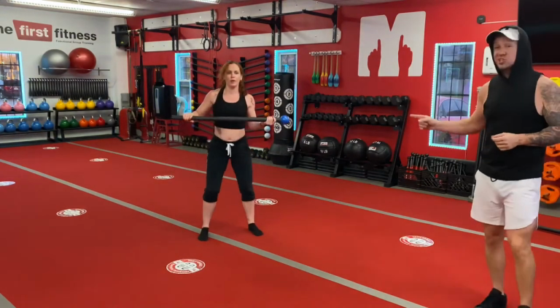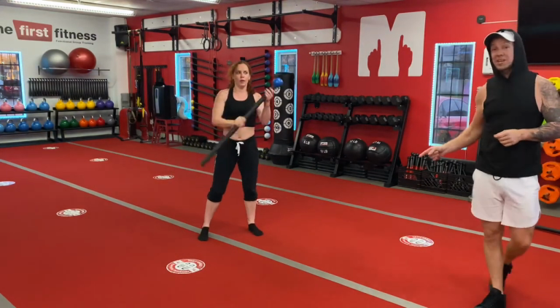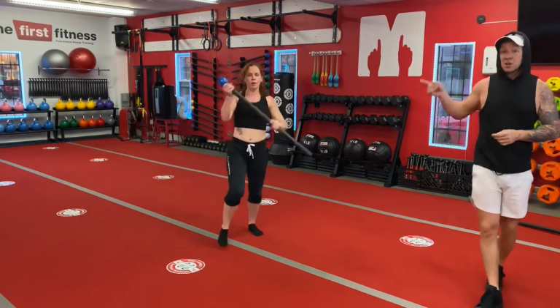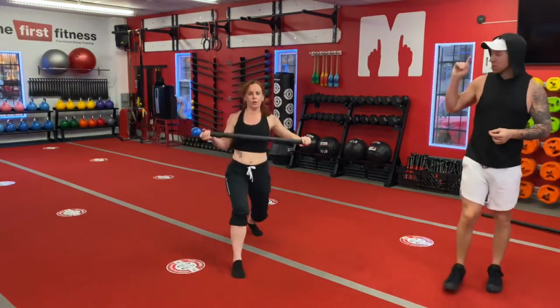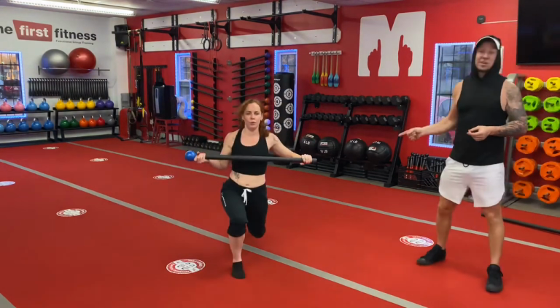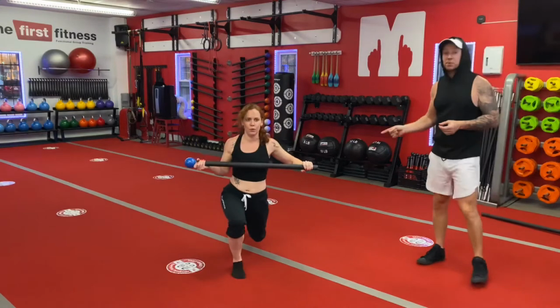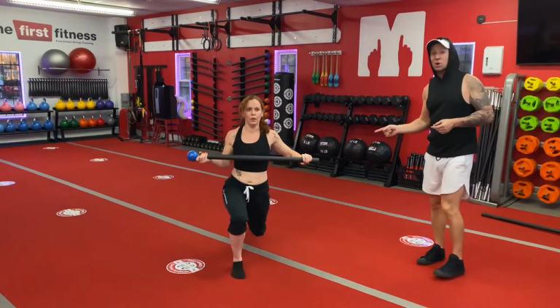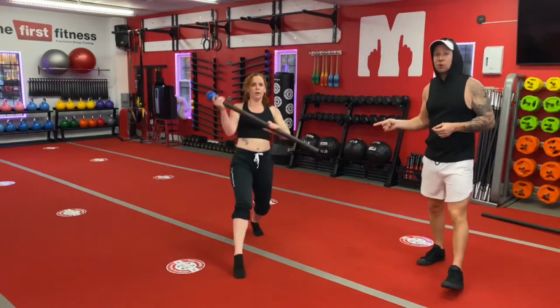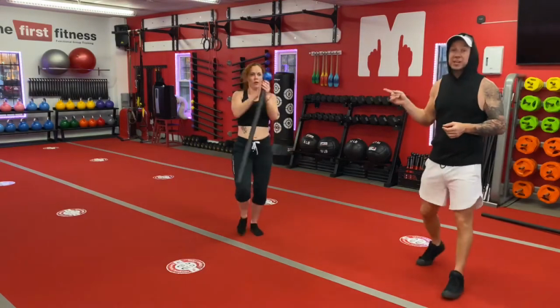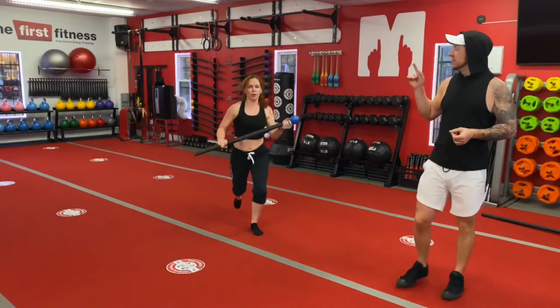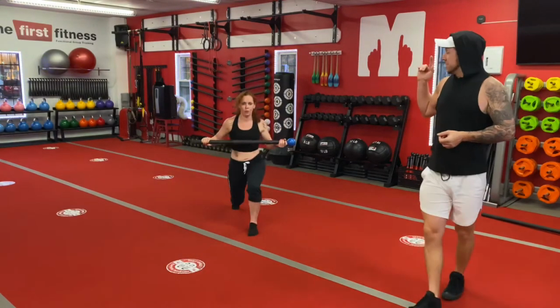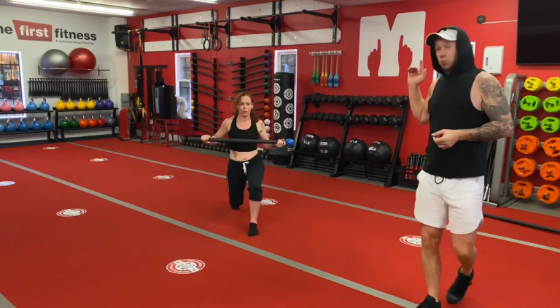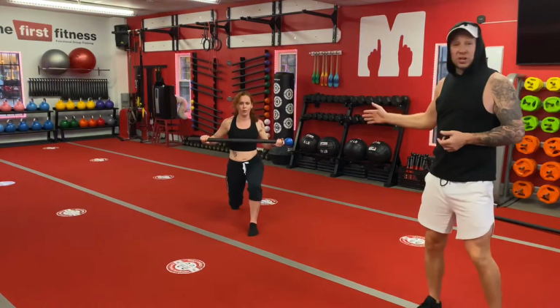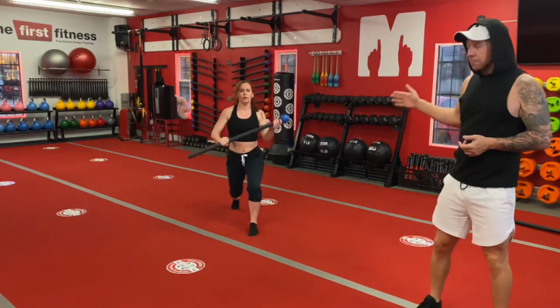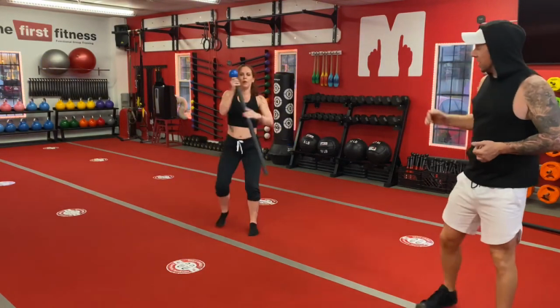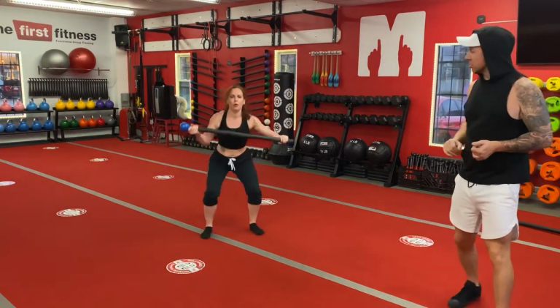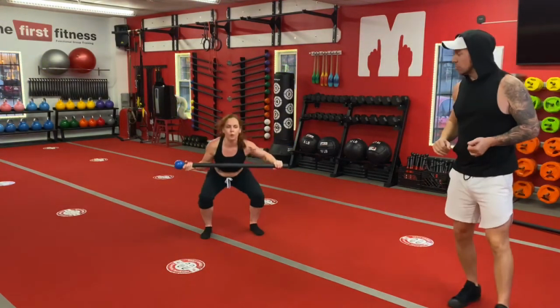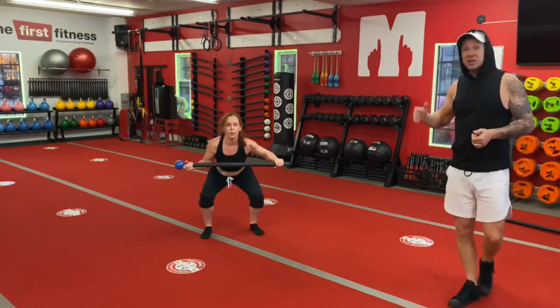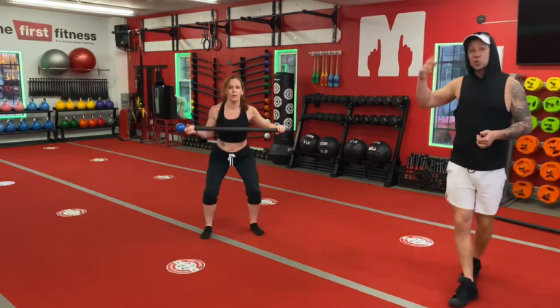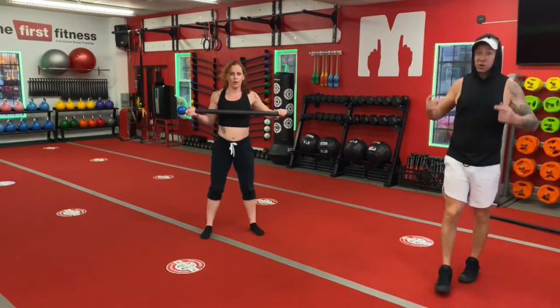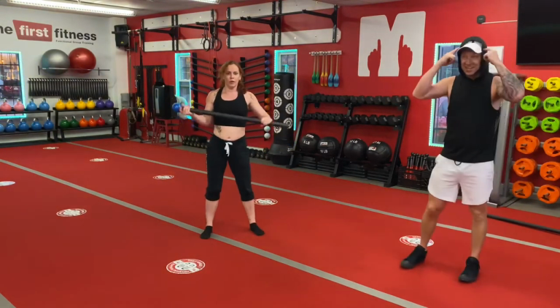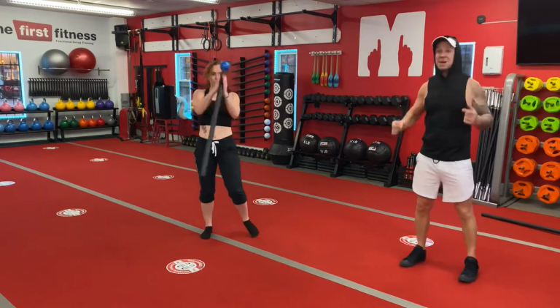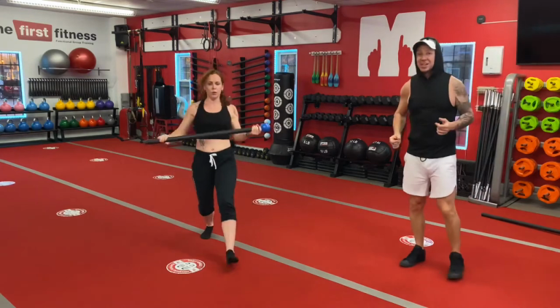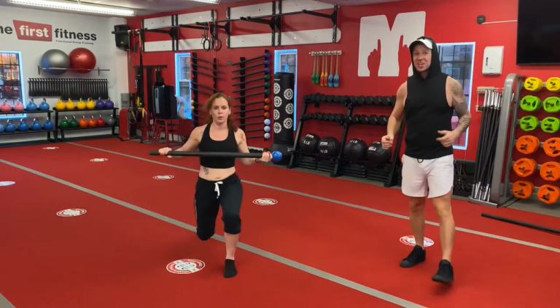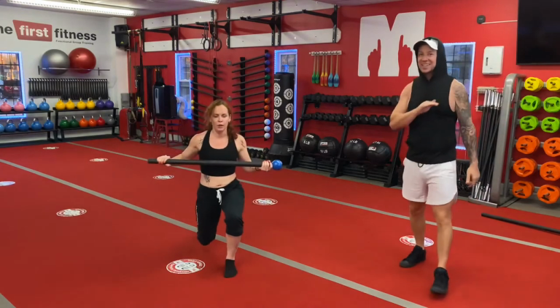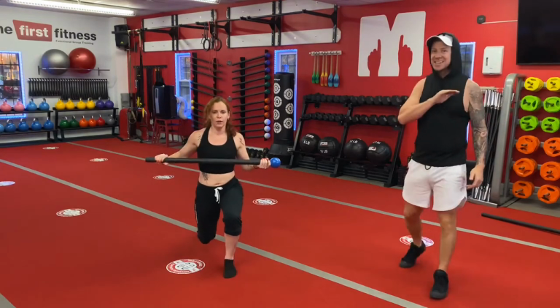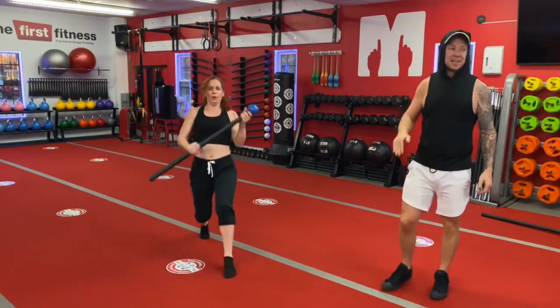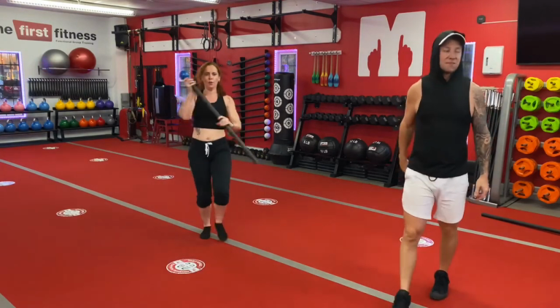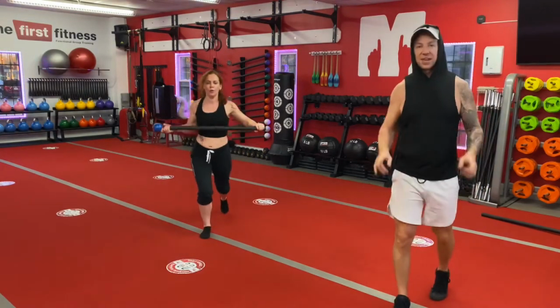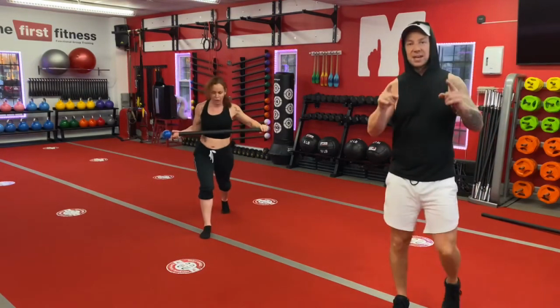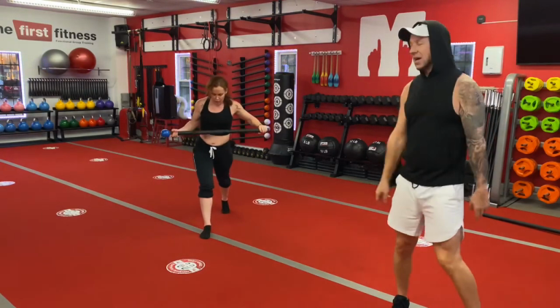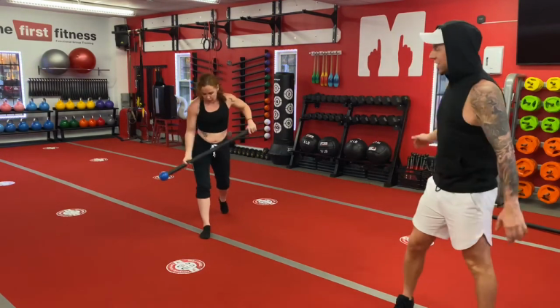She's sweating, her heart rate's up around 140. She's working her upper body, her lower body. She's coordinated — it's mental exercise. It is everything. And rest.